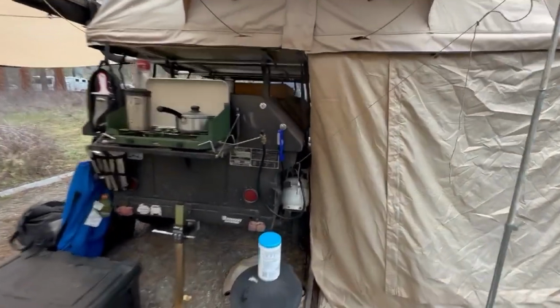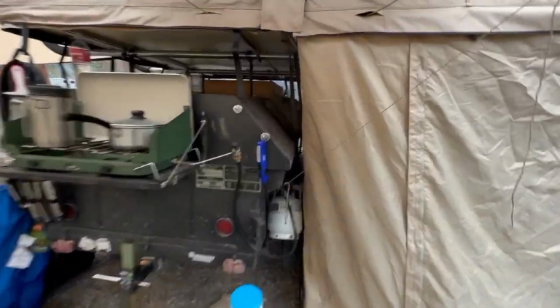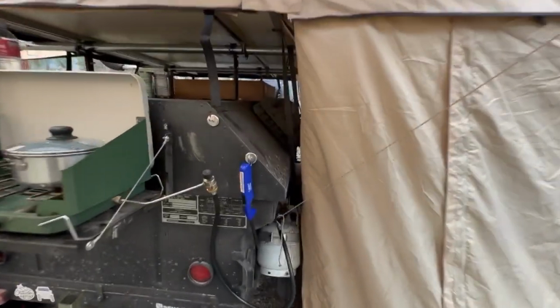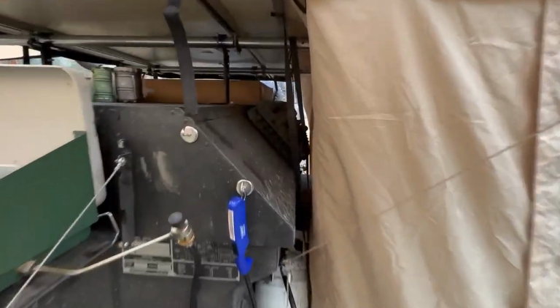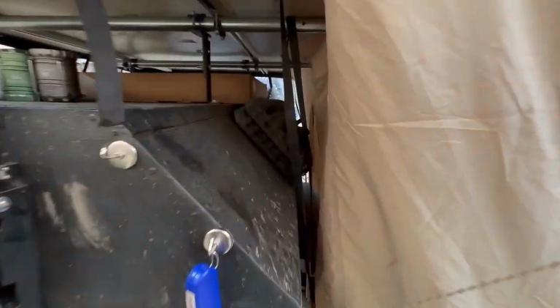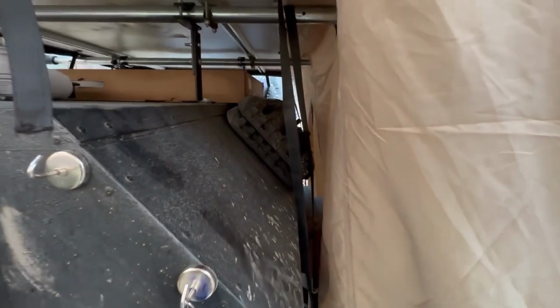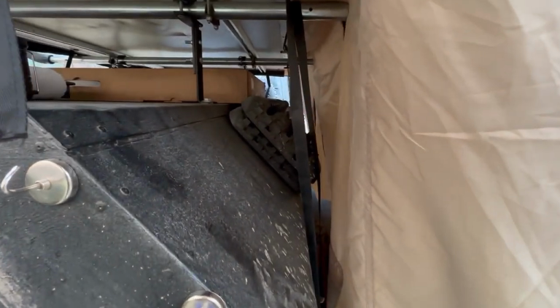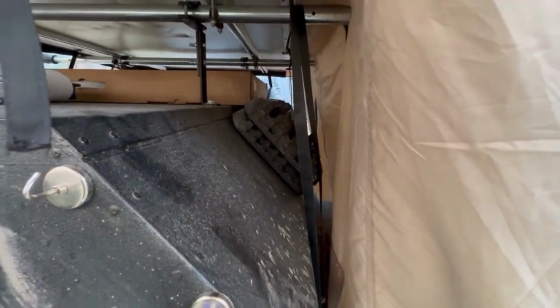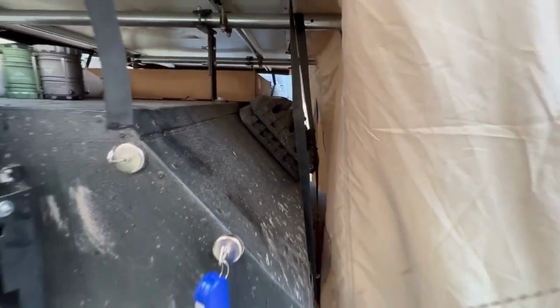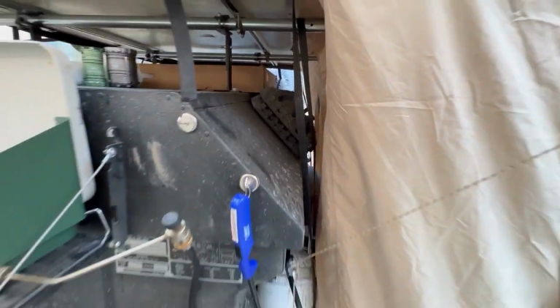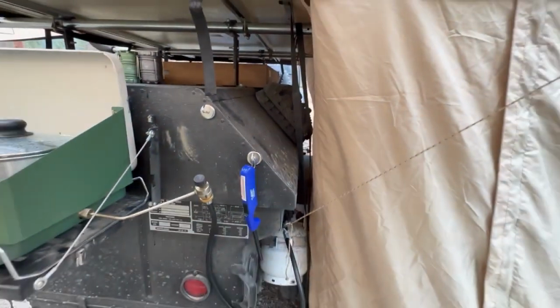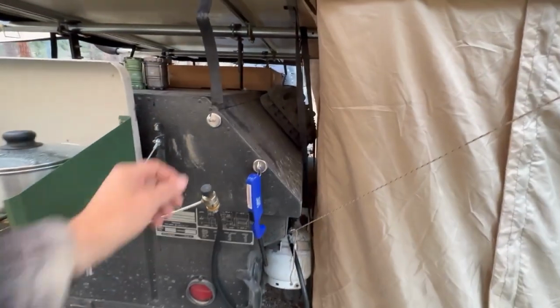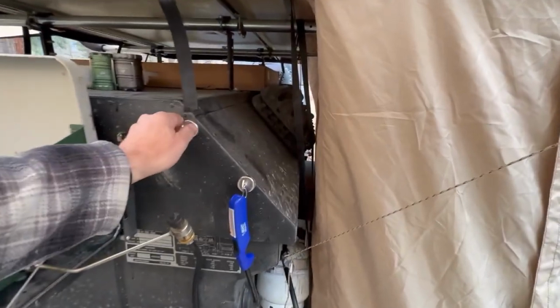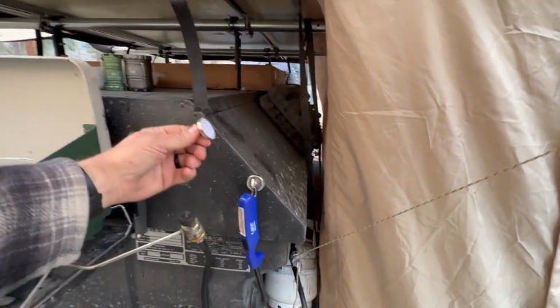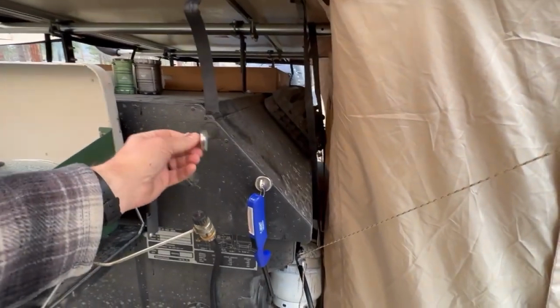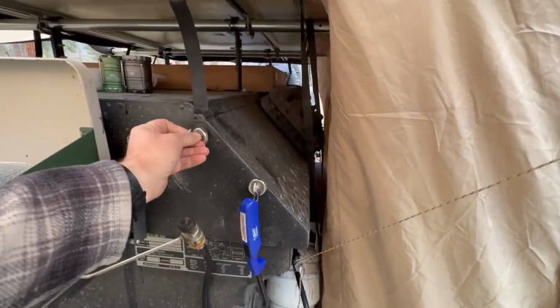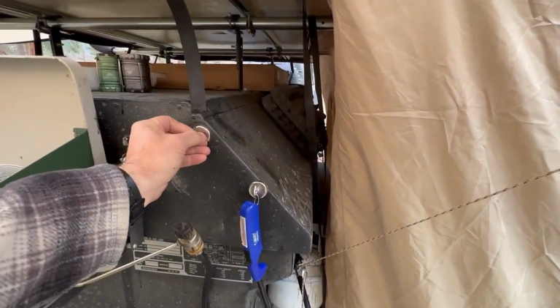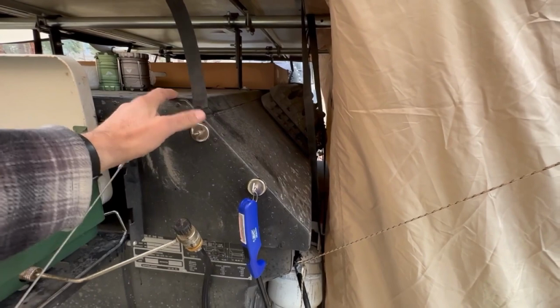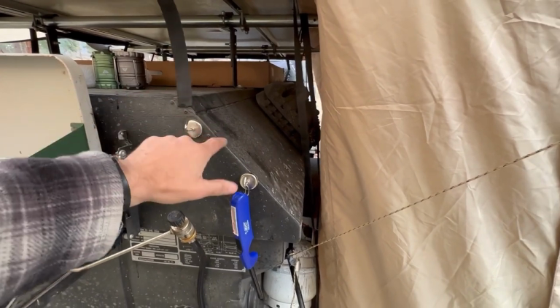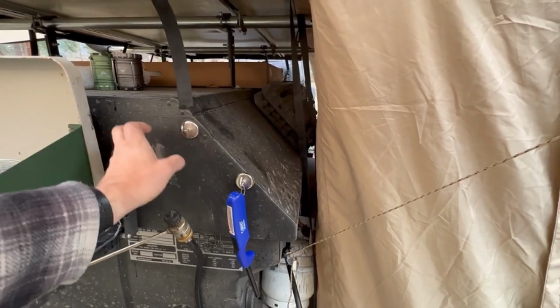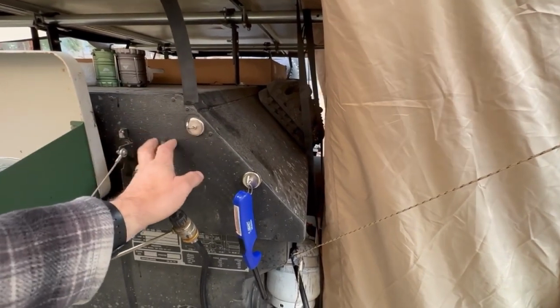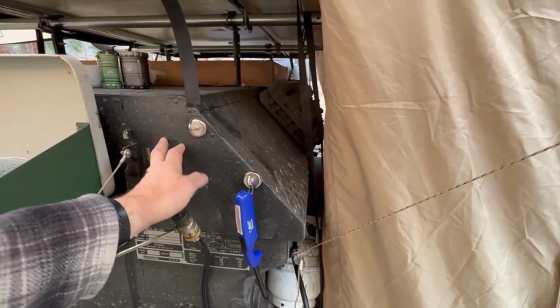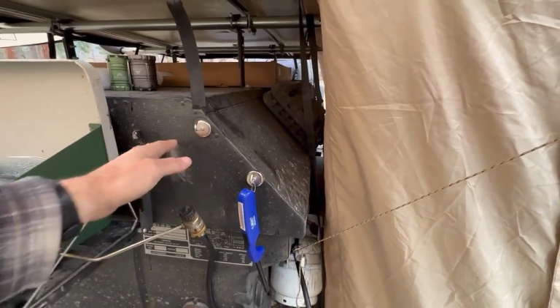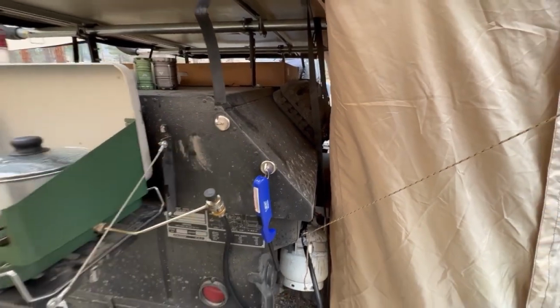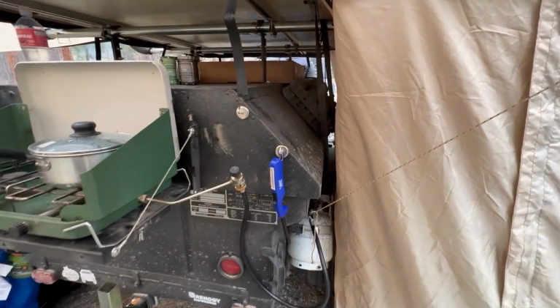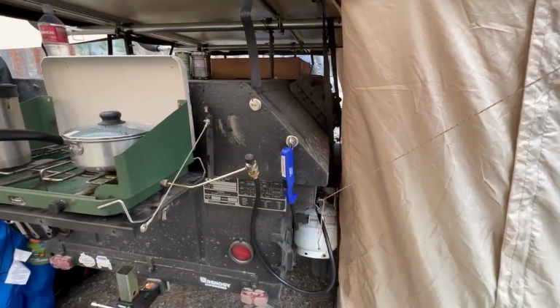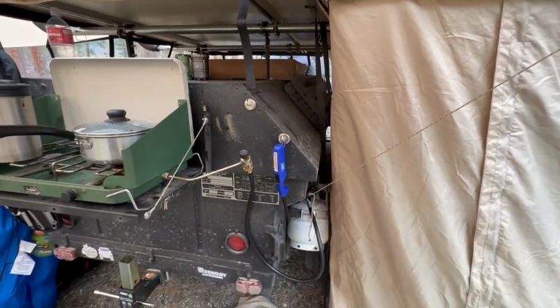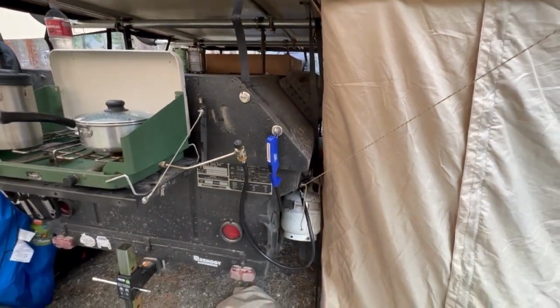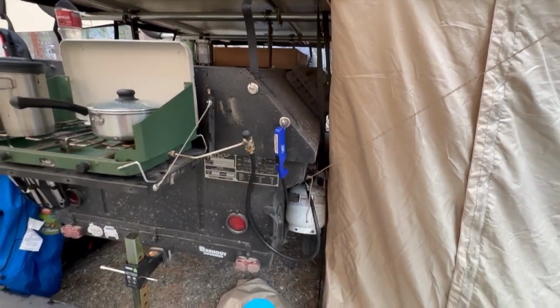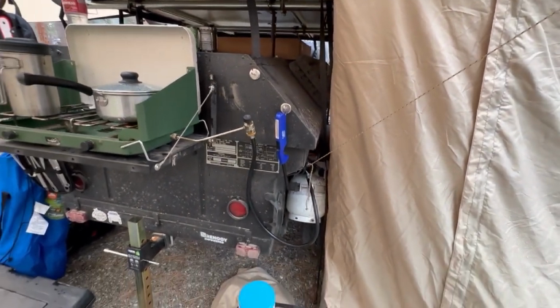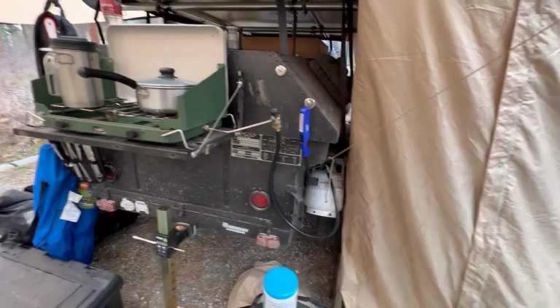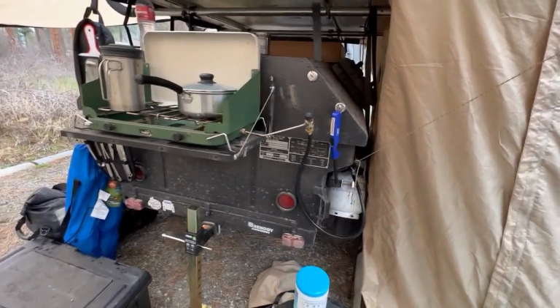Inside there you can see I've got my traction boards, and these are really handy to have because it's a metal frame inside the aluminum and you can just hang everything off of it.